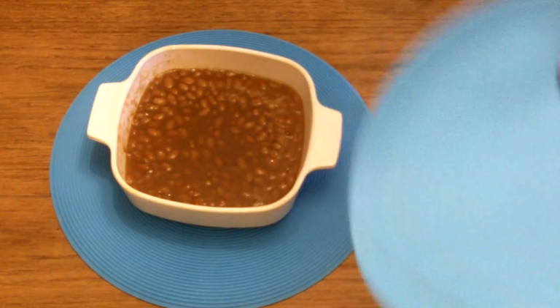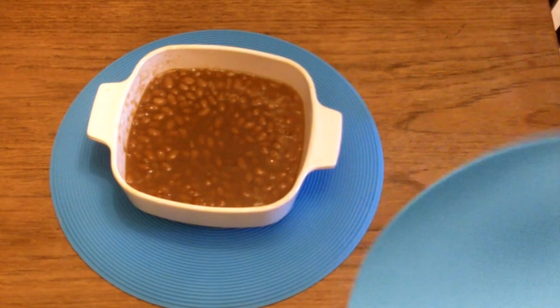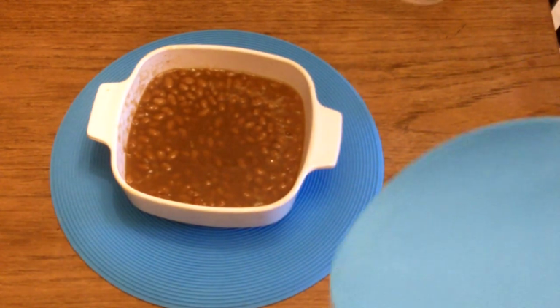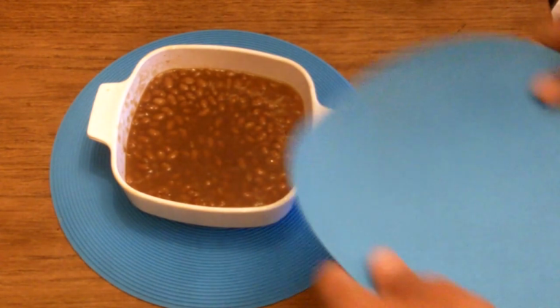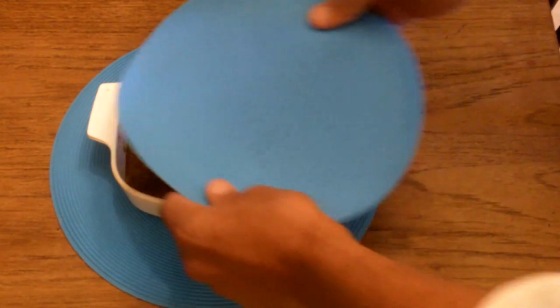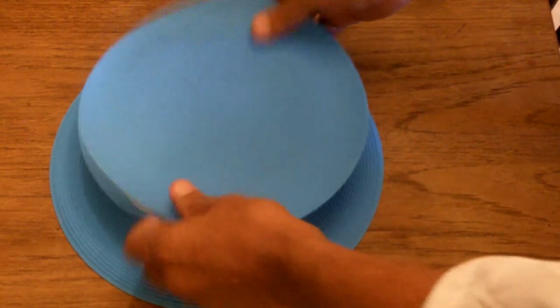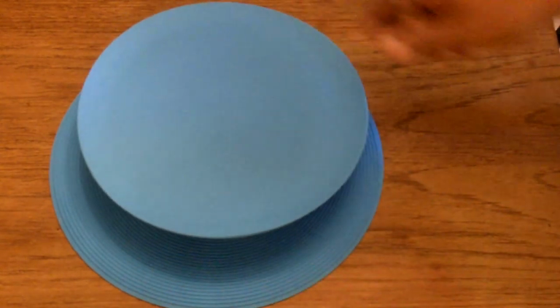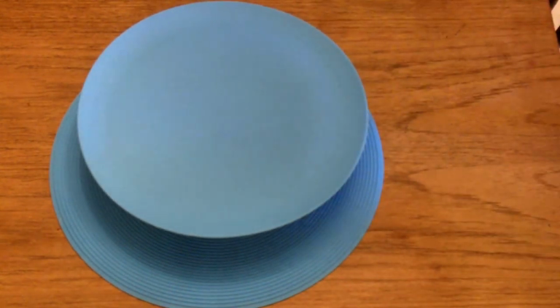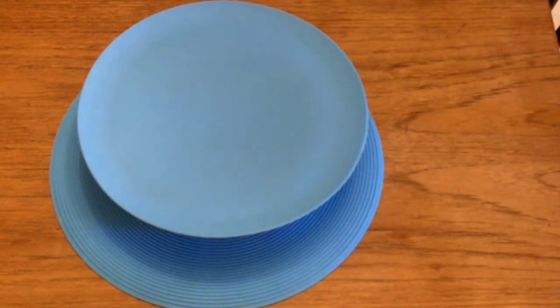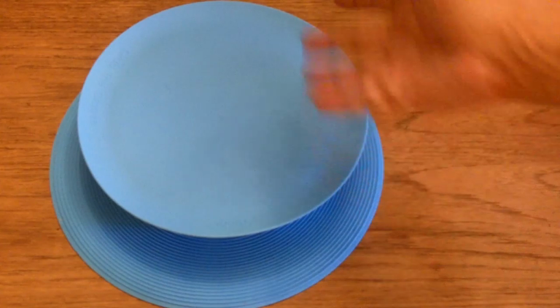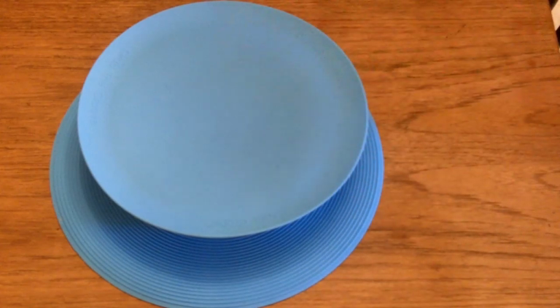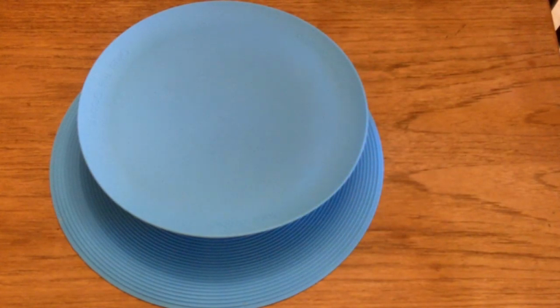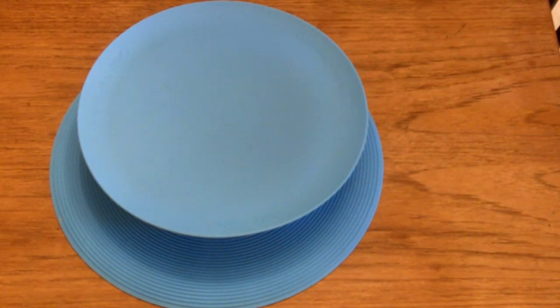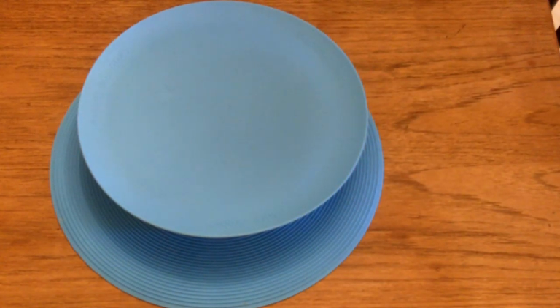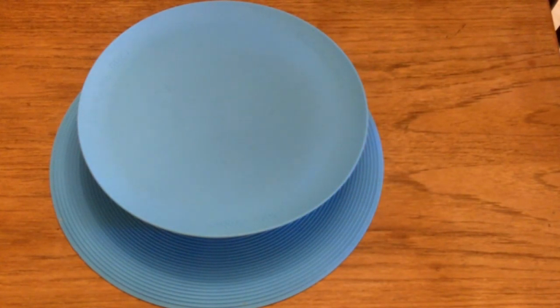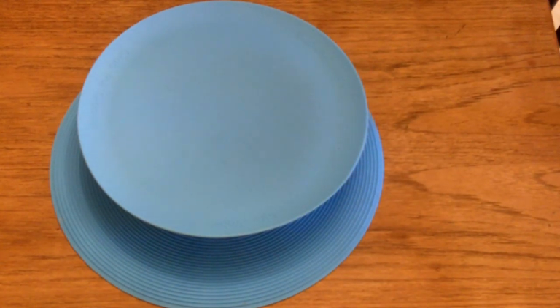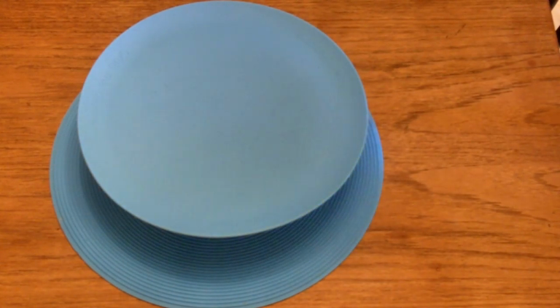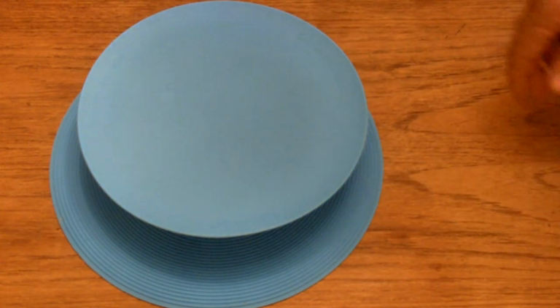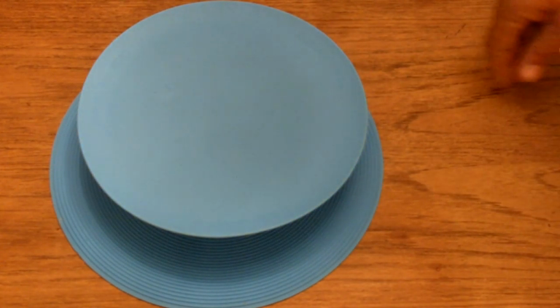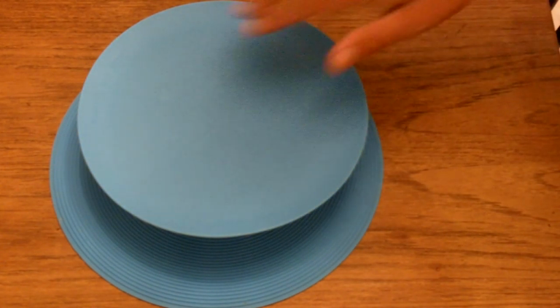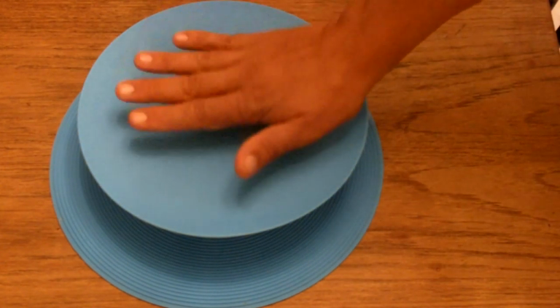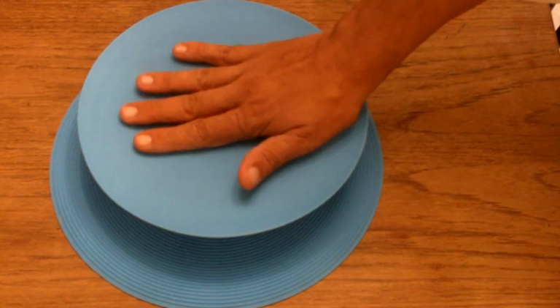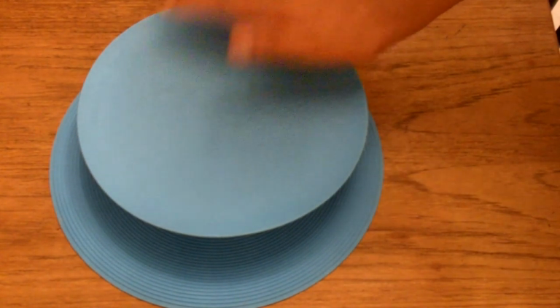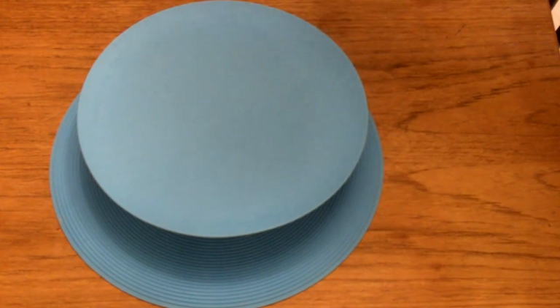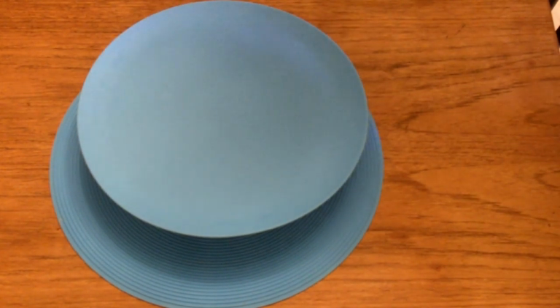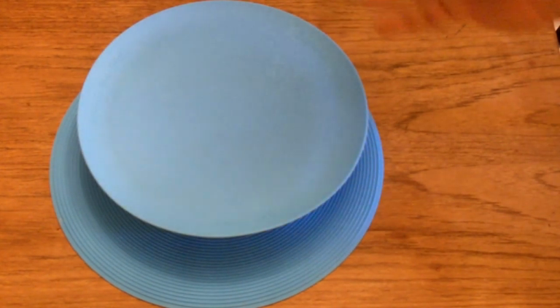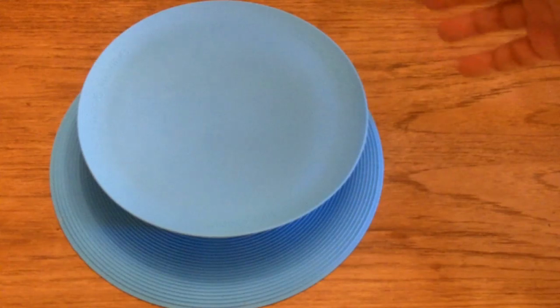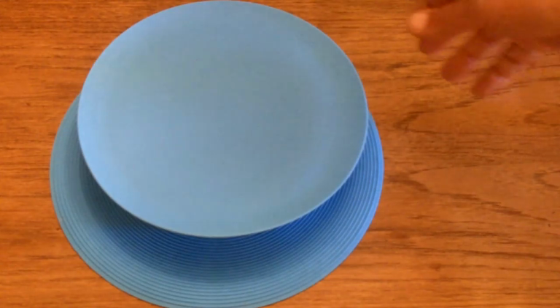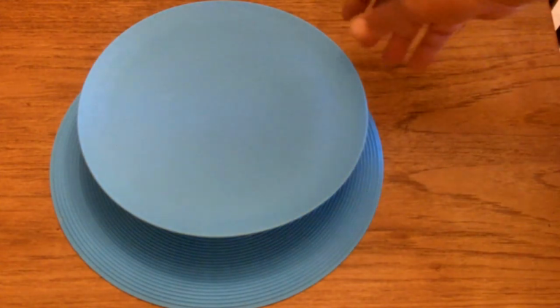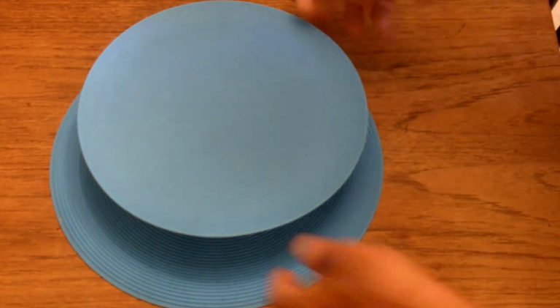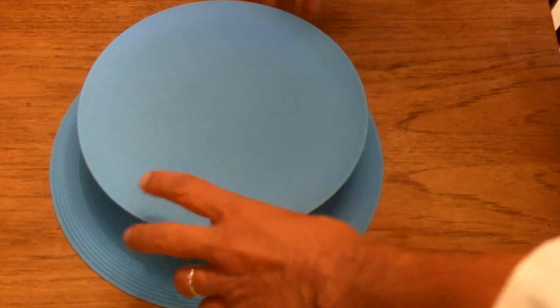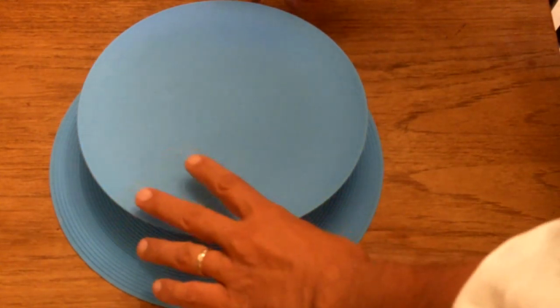If I didn't have Corningware — if this was just a regular bowl — I could store it just like that in the fridge, sort of like the Bowl Topper from seasons before.